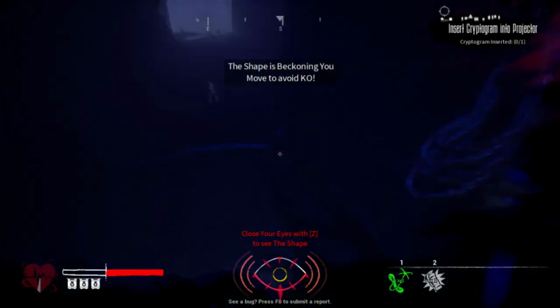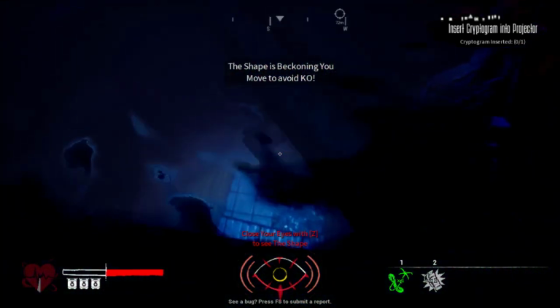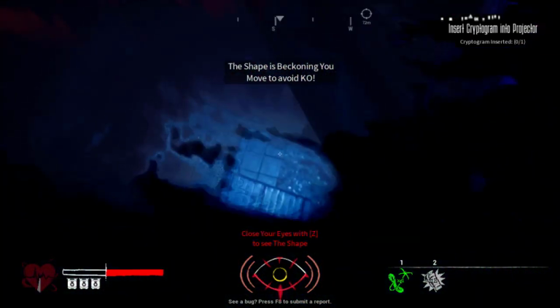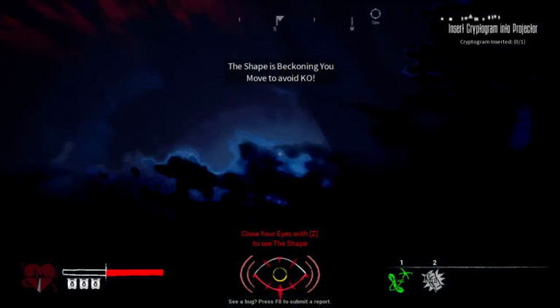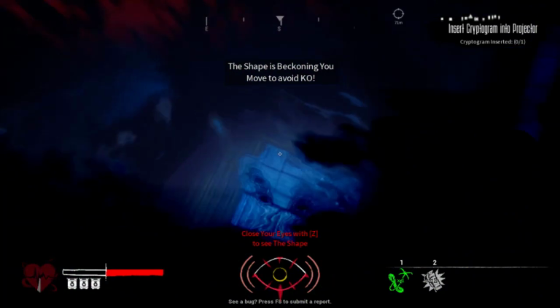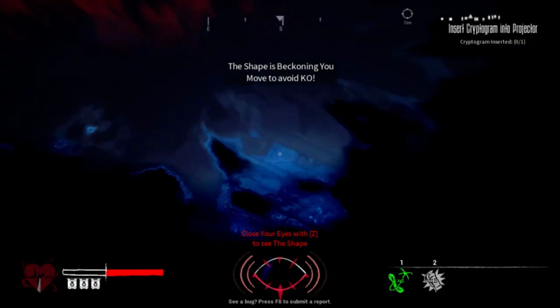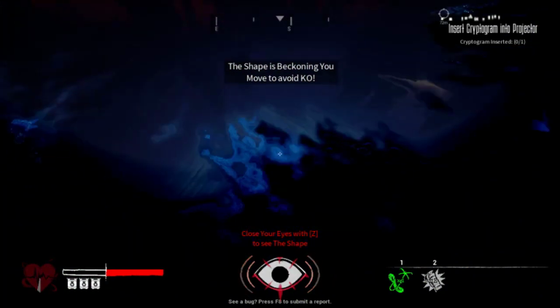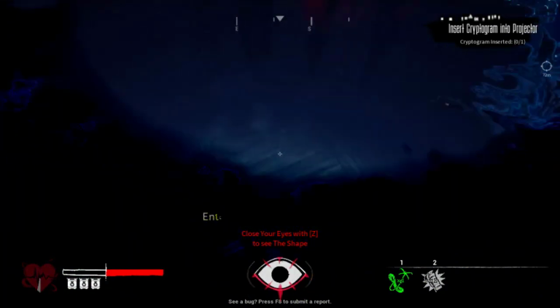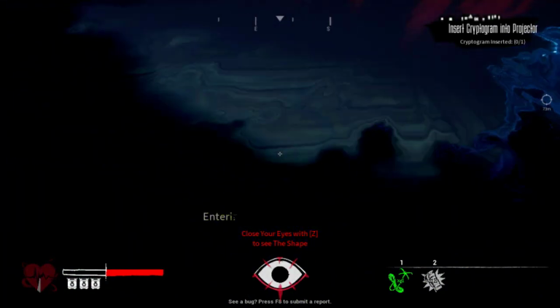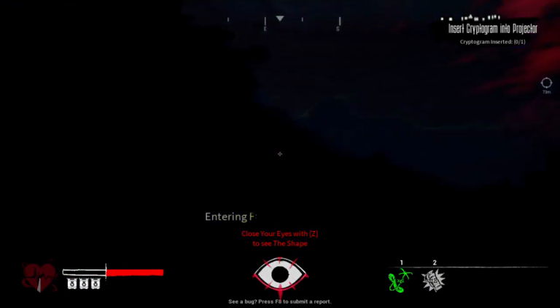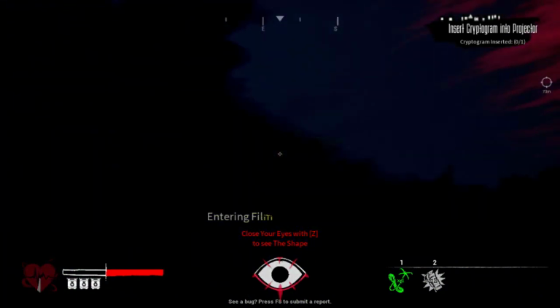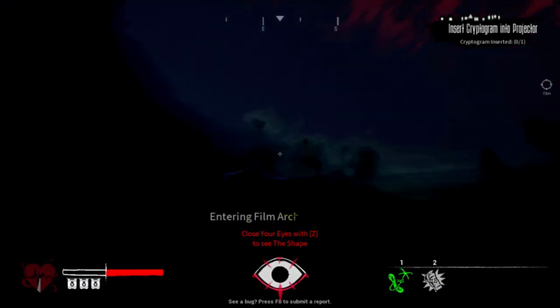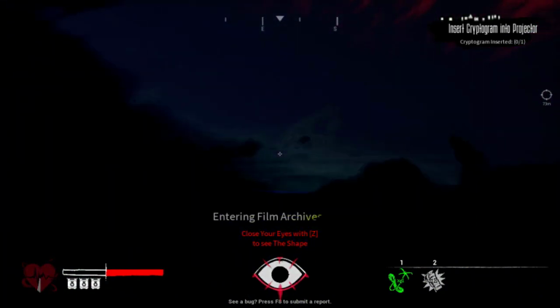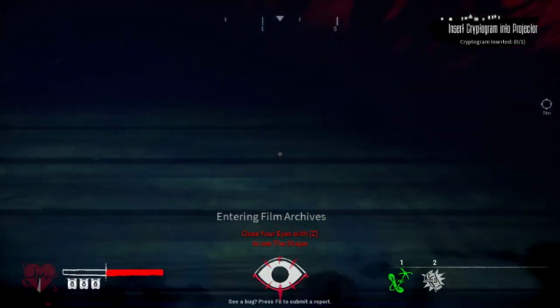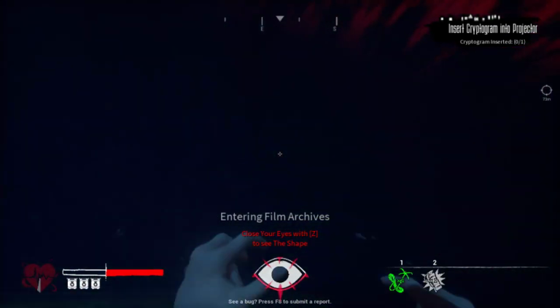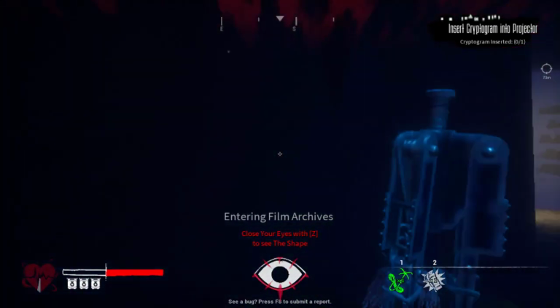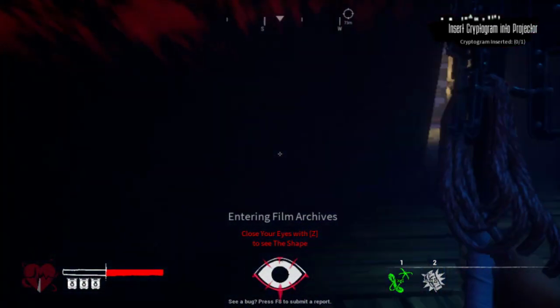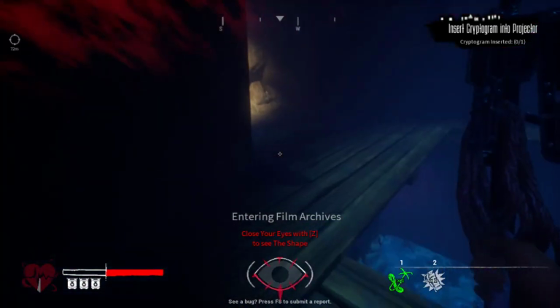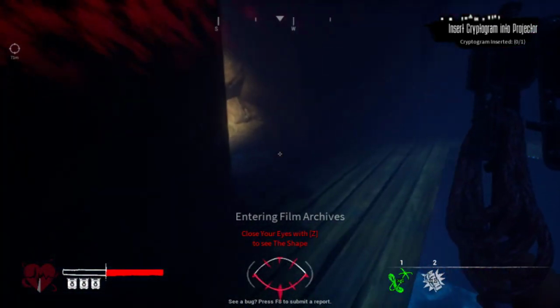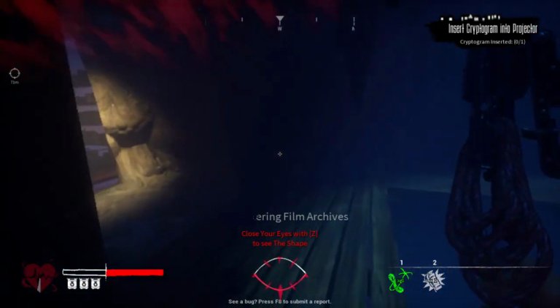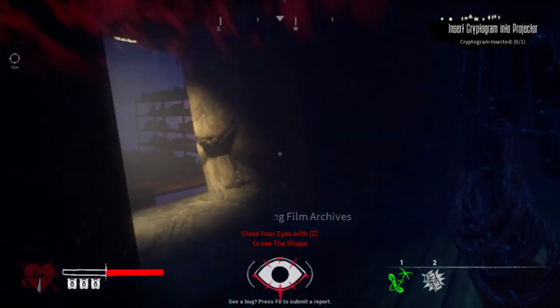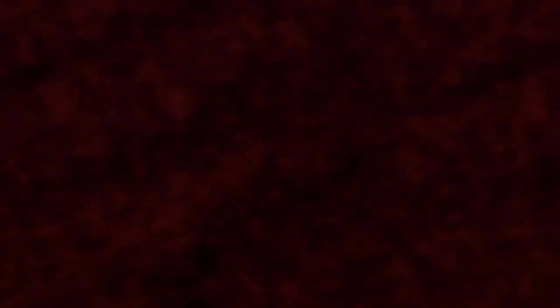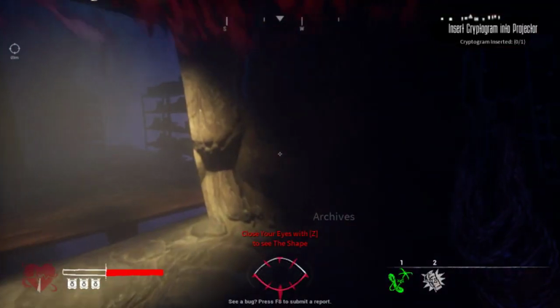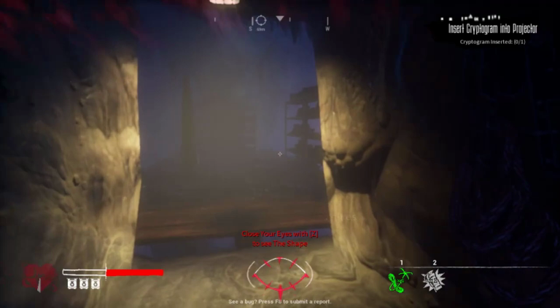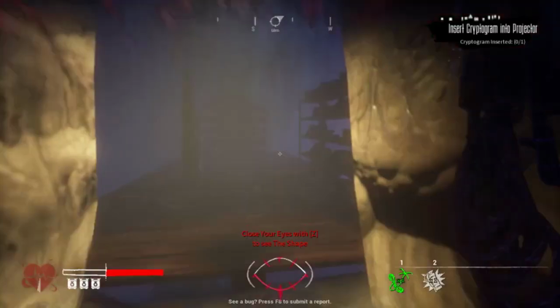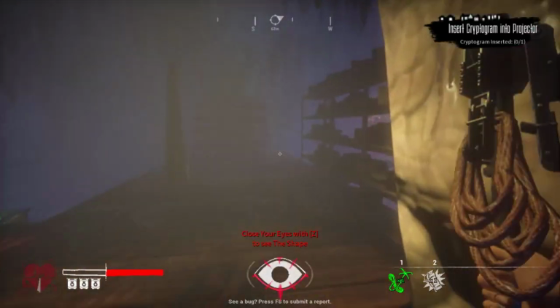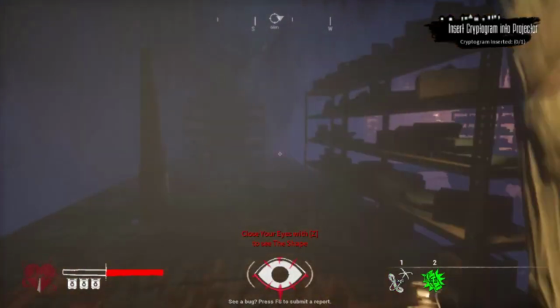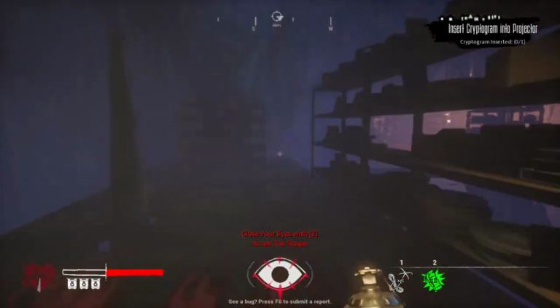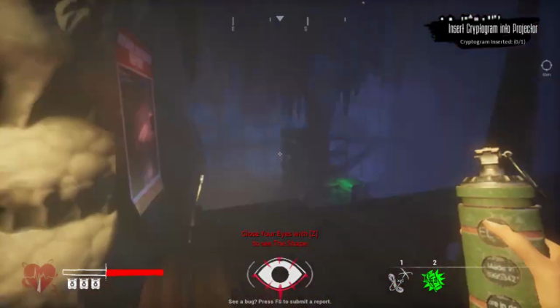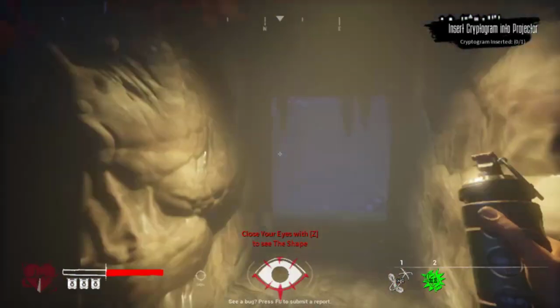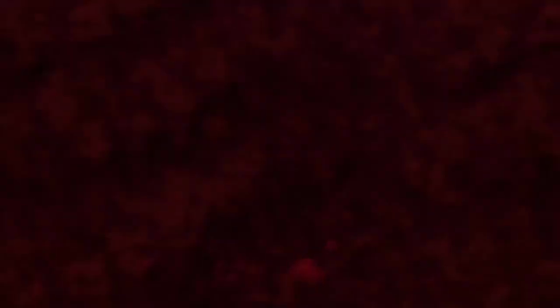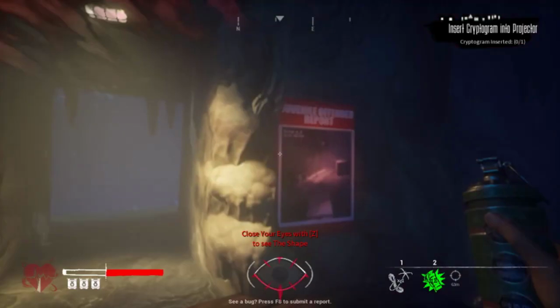He beckons me now because he's too far away, so I decide to drop. Taking the drop, I cancel into the vault, and then I start working my way around.